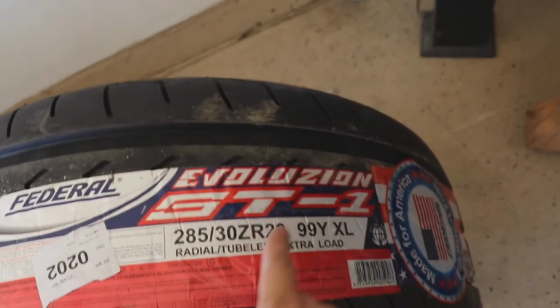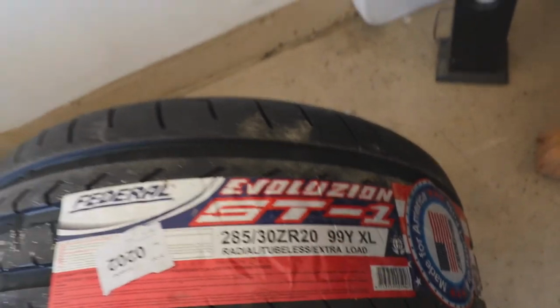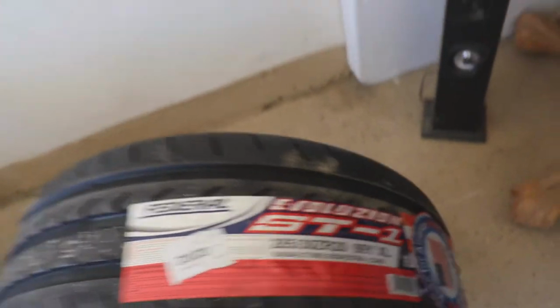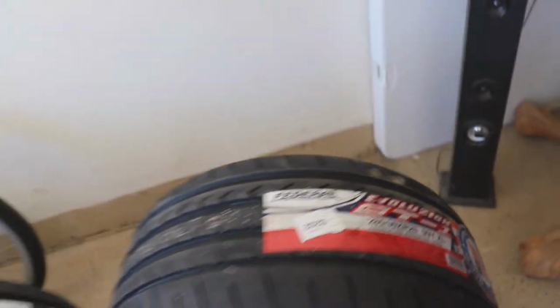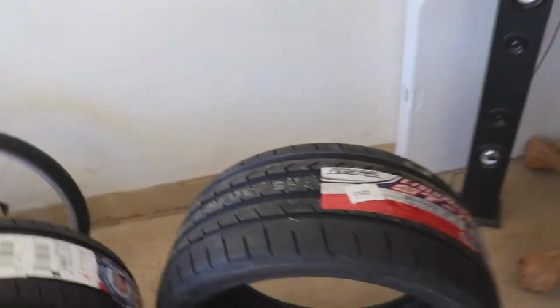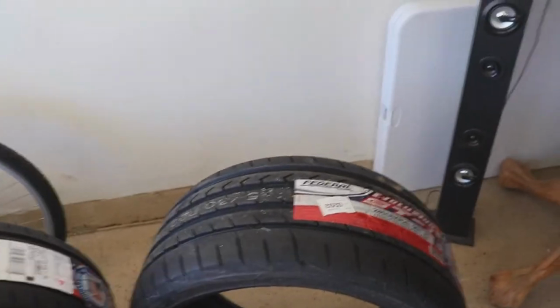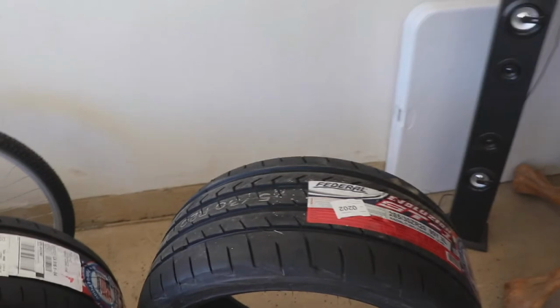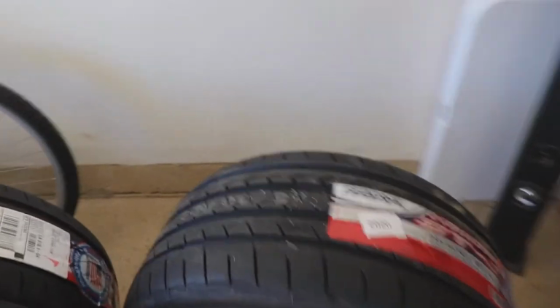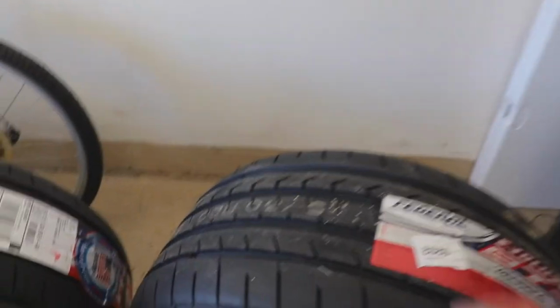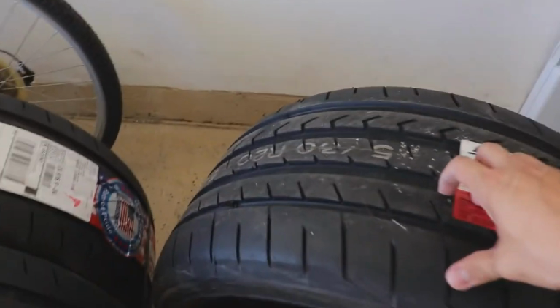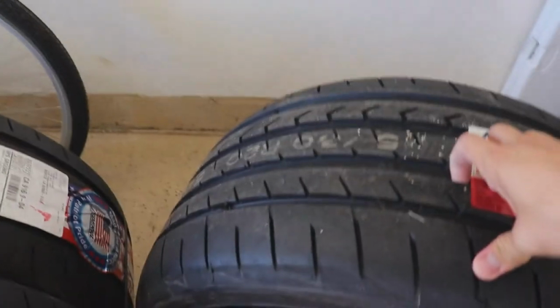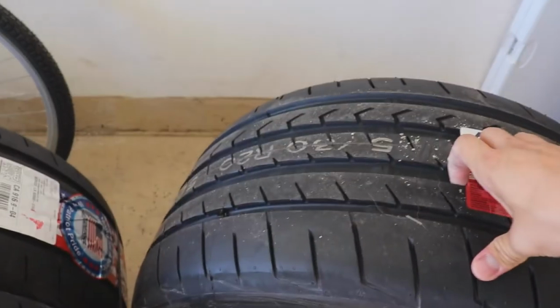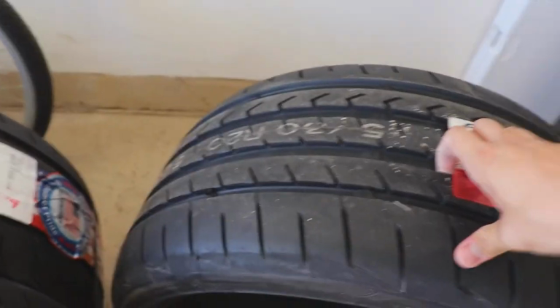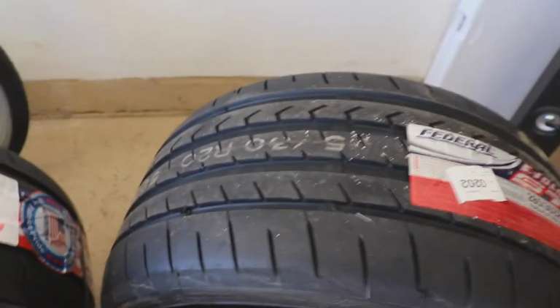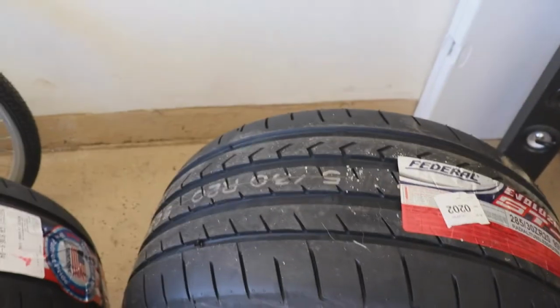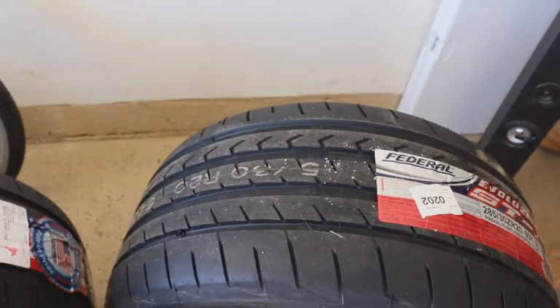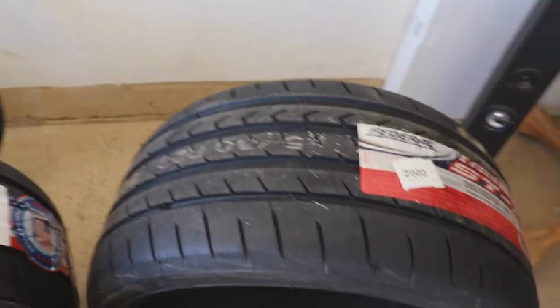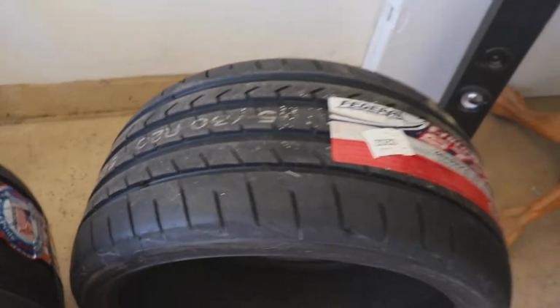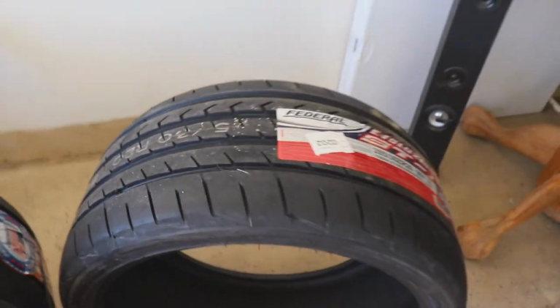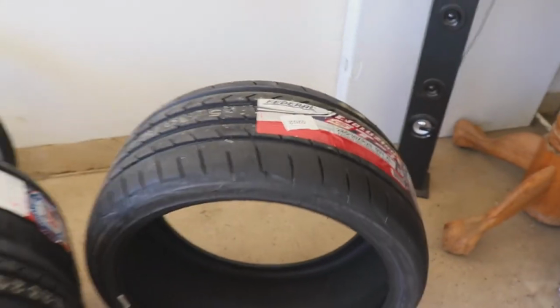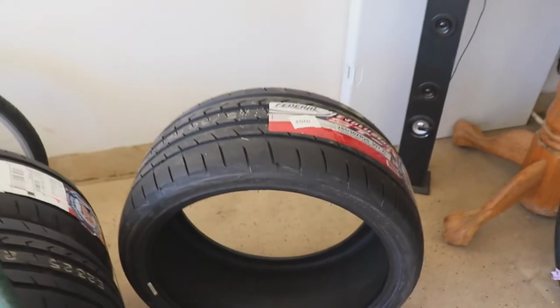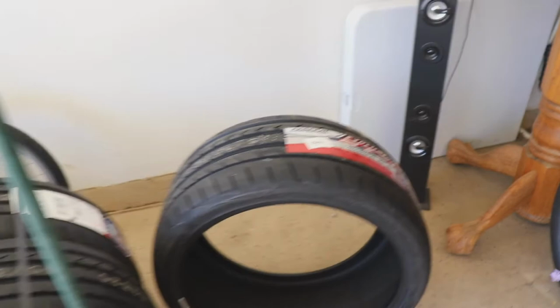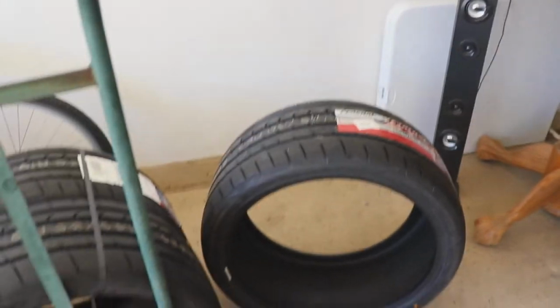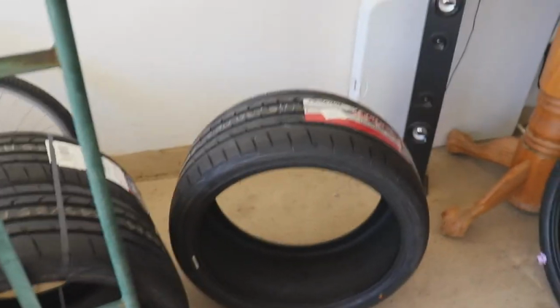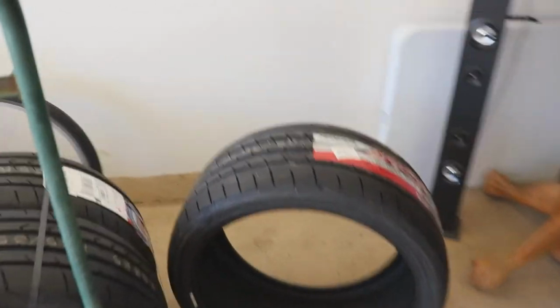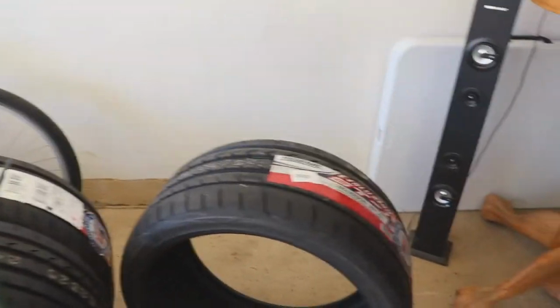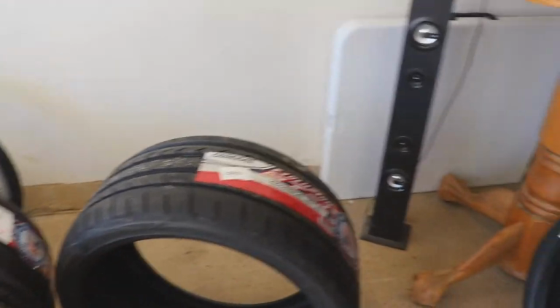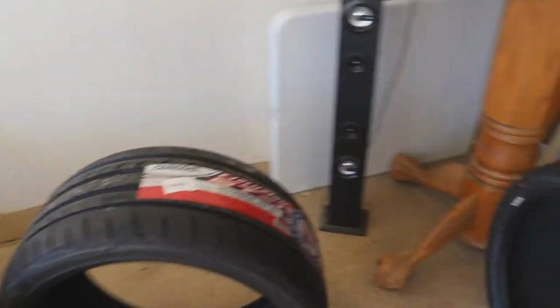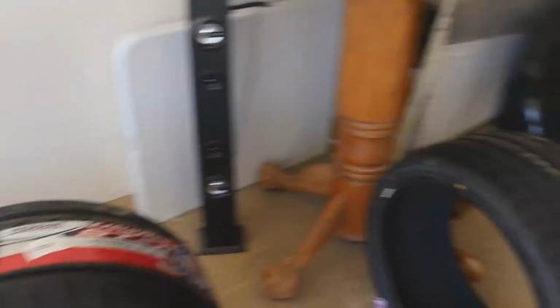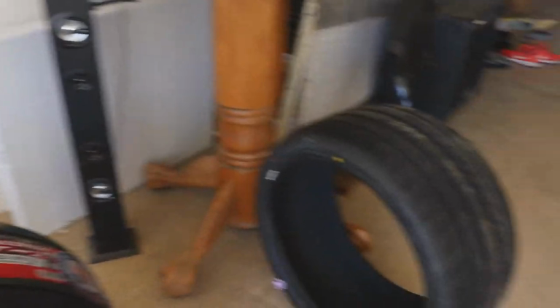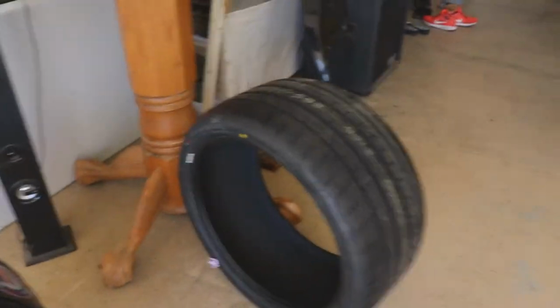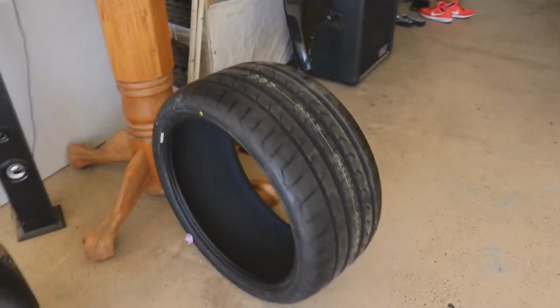I chose these Federal ST1s because they were the best bang for your buck, and they look pretty good too. Let's get these mounted and I'll see you after.